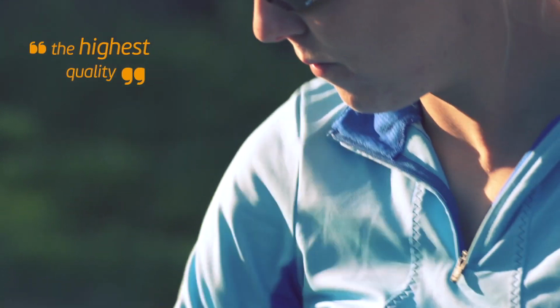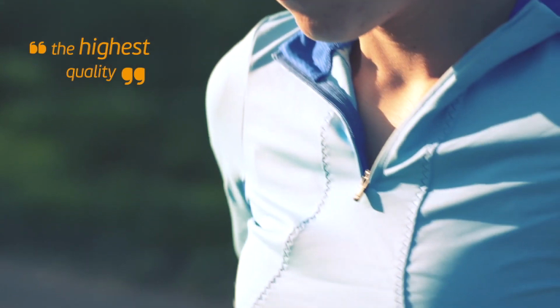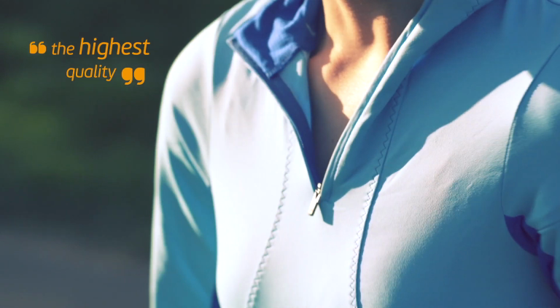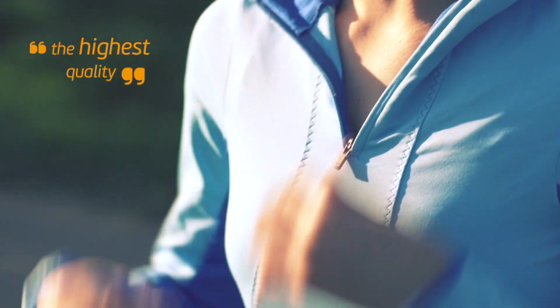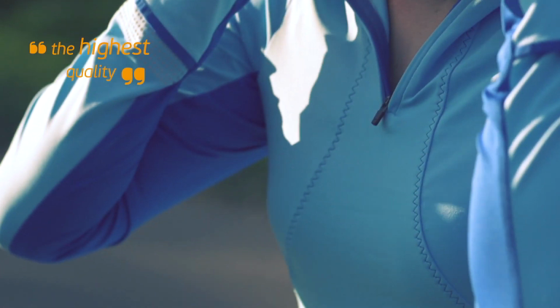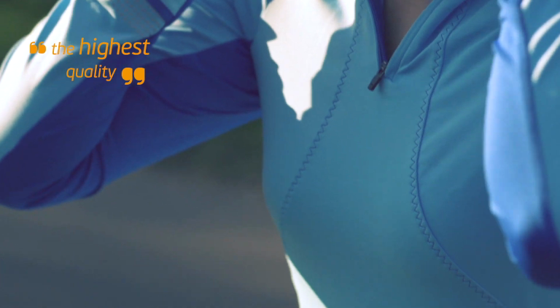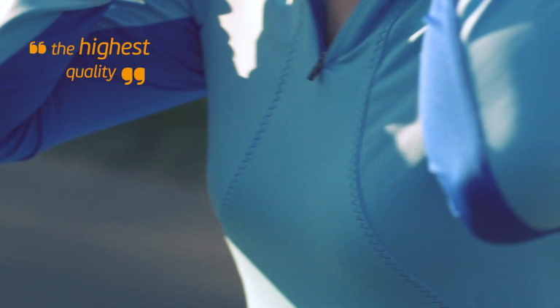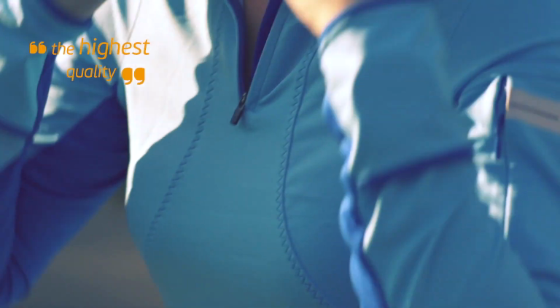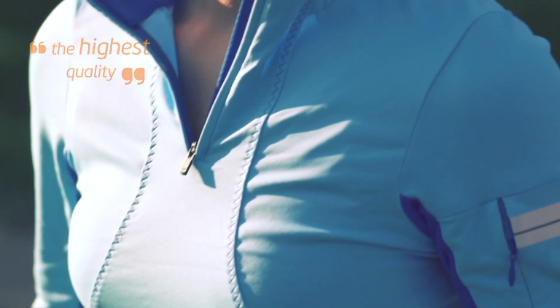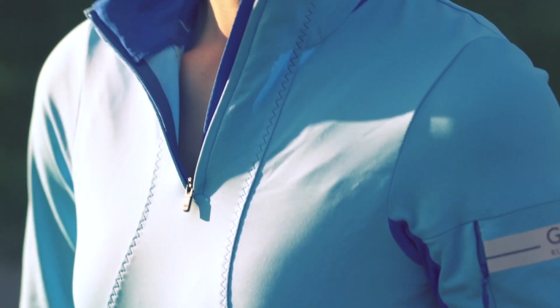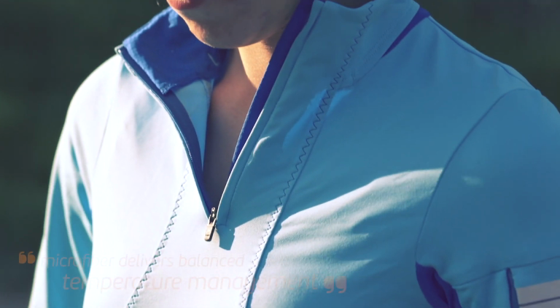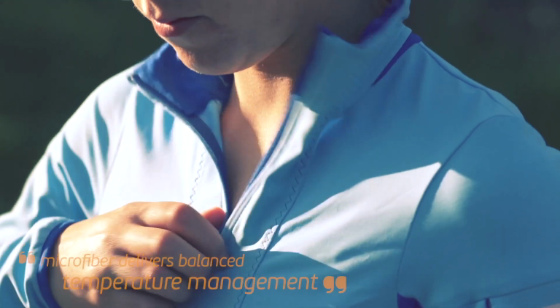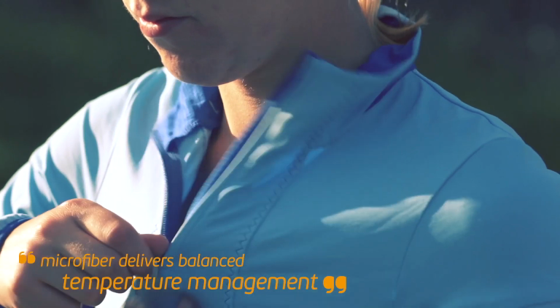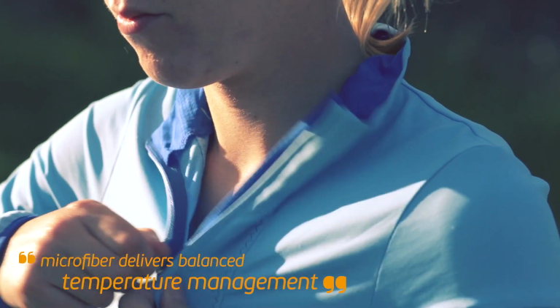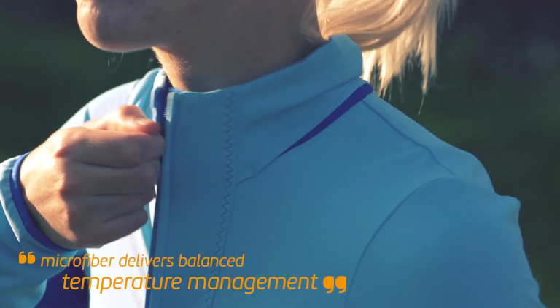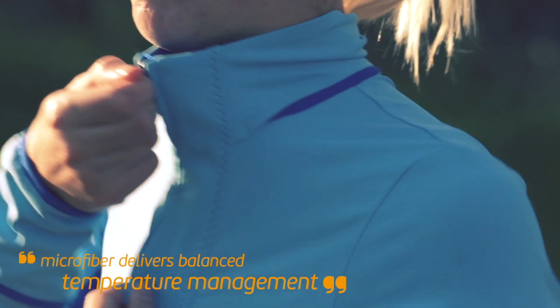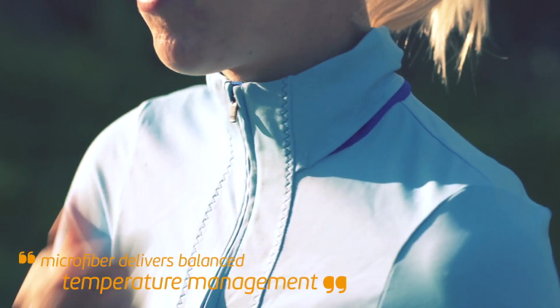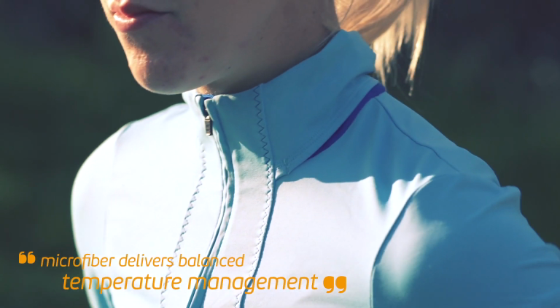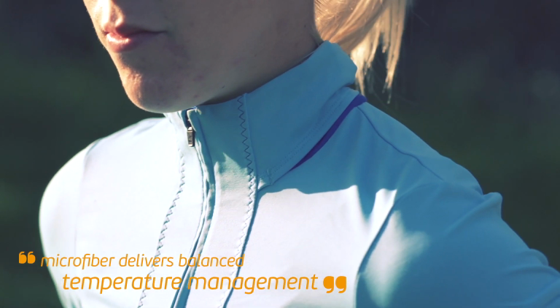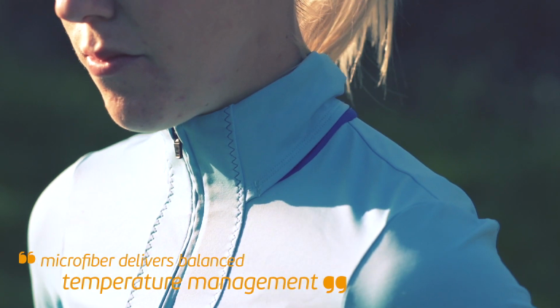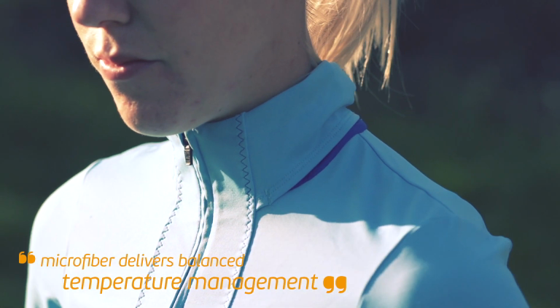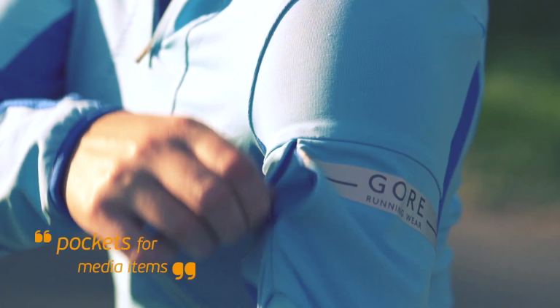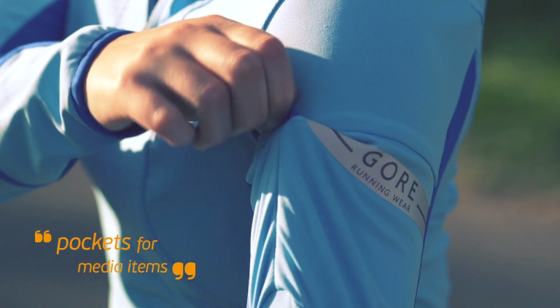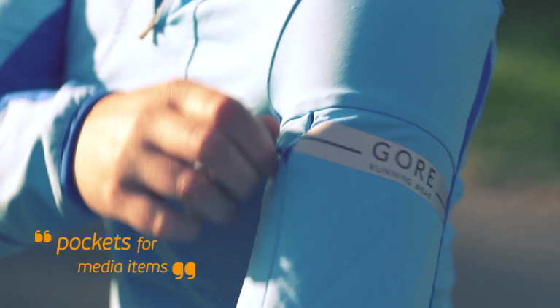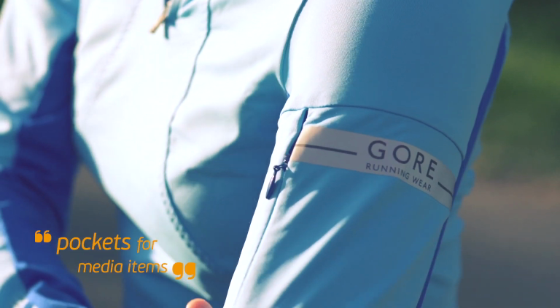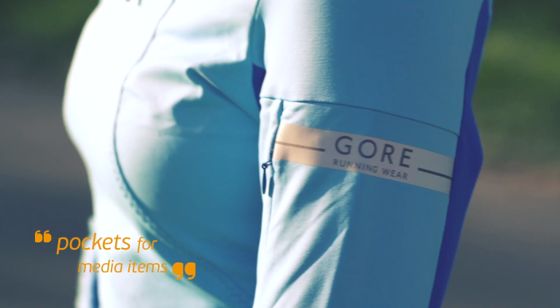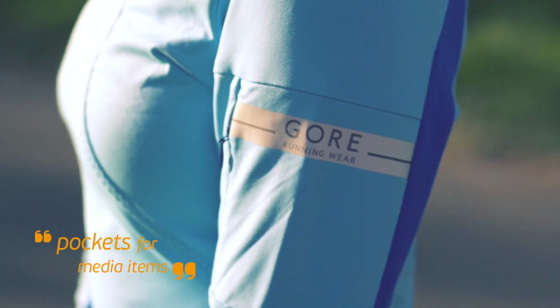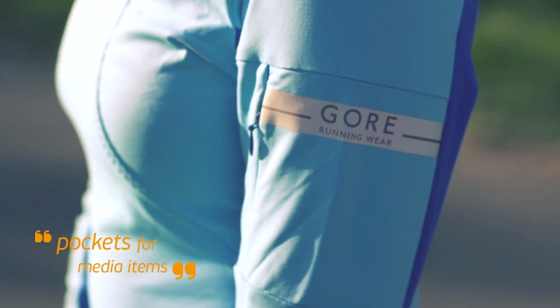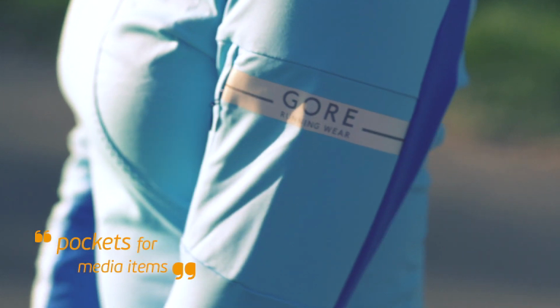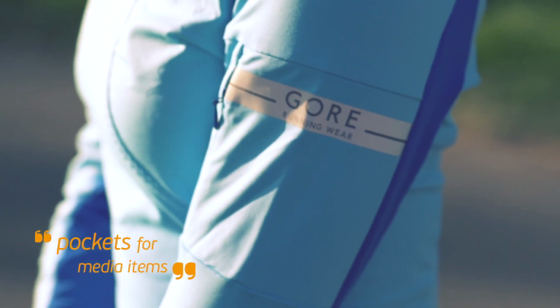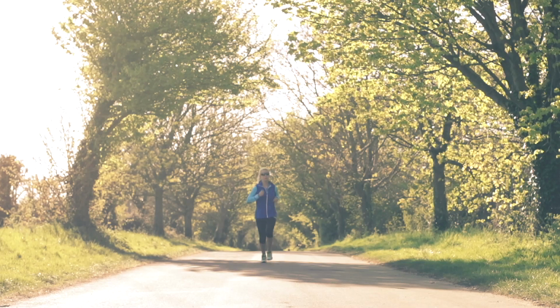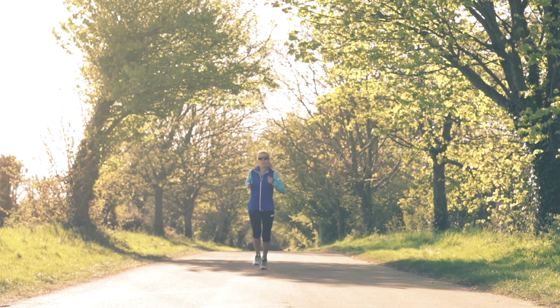Even just unwrapping this kit you can tell it's top quality. The fabric is flexible yet springs right back into shape. The seams are perfectly flat, and the little extras such as media pockets just show the level of care and craftsmanship that Gore Running Wear puts into its products.